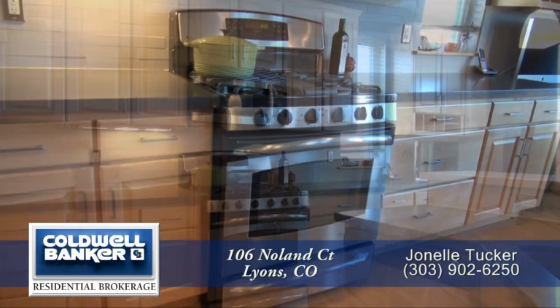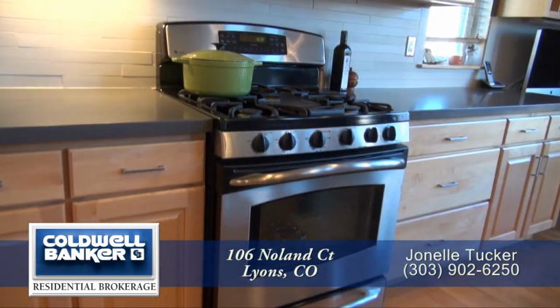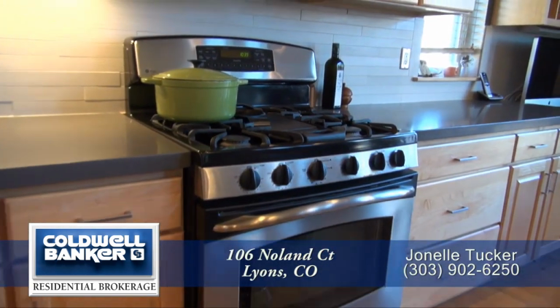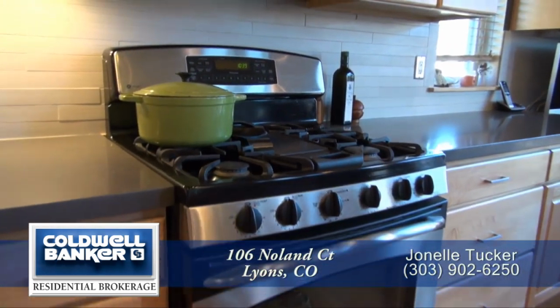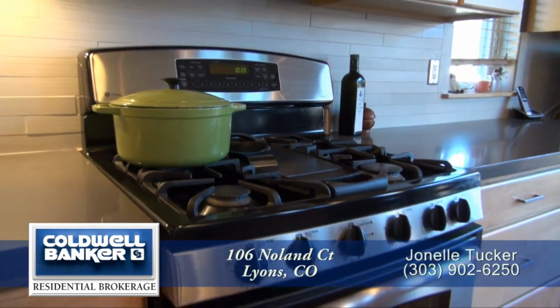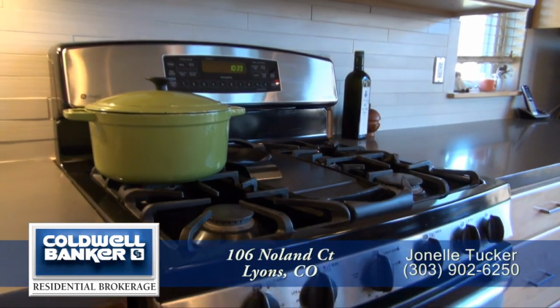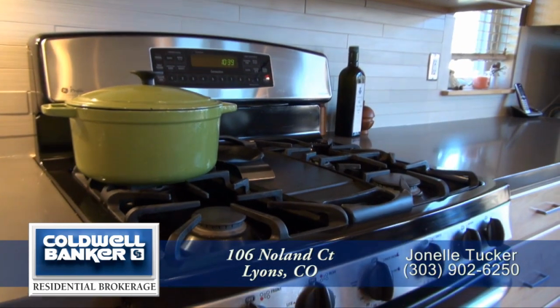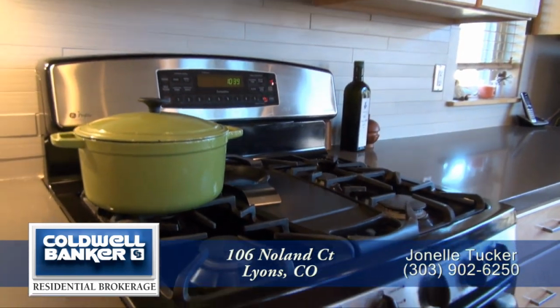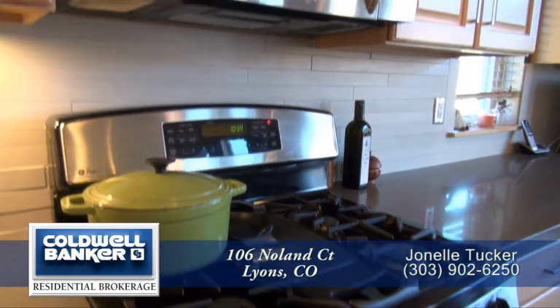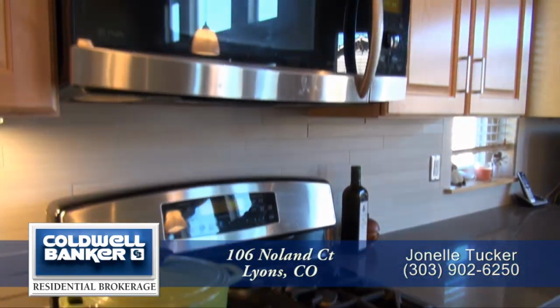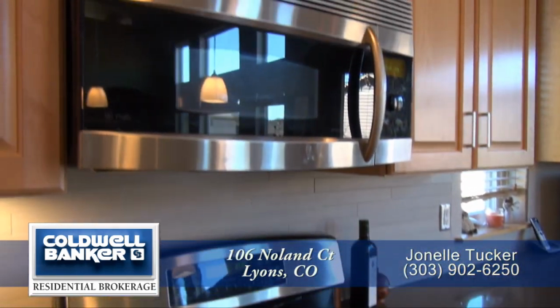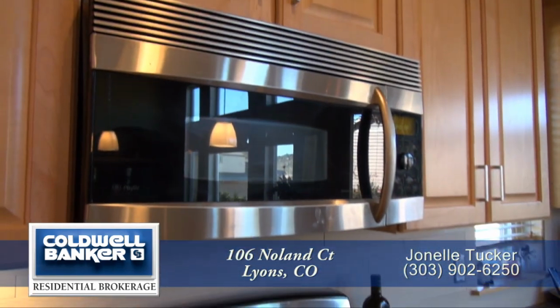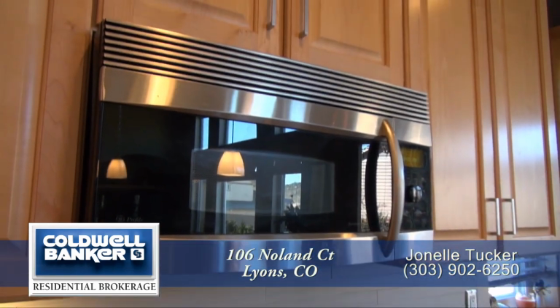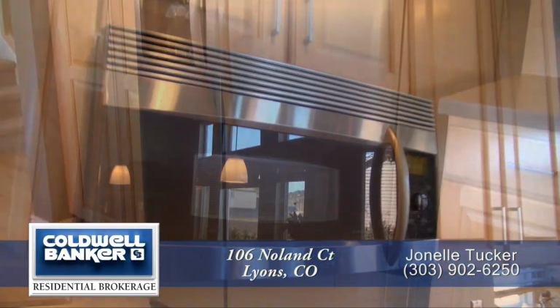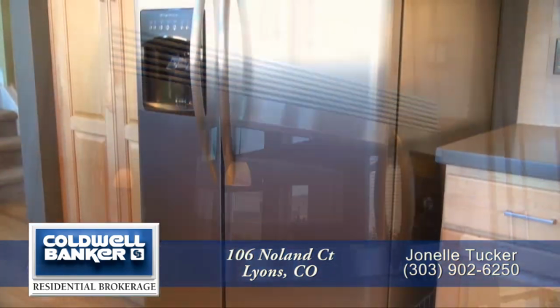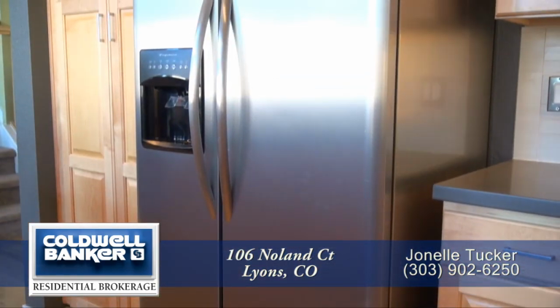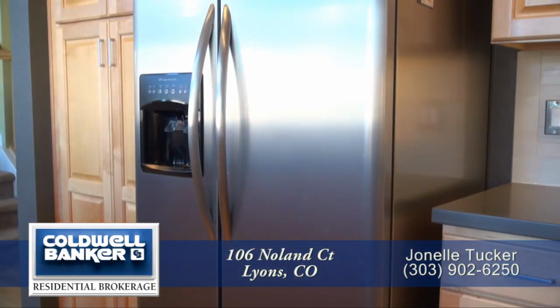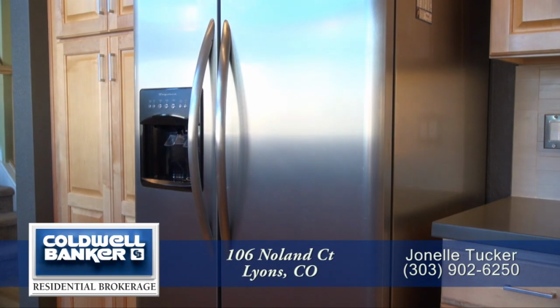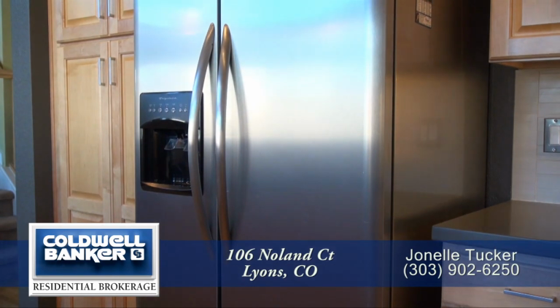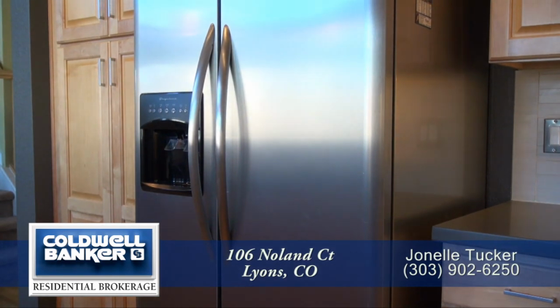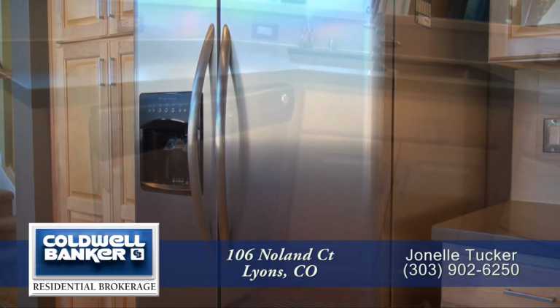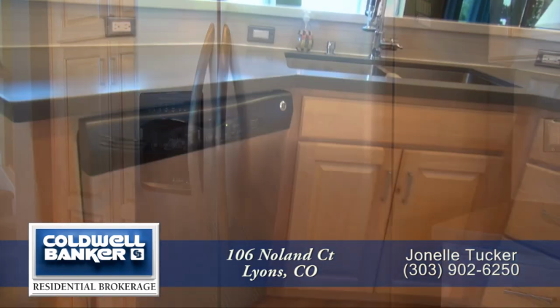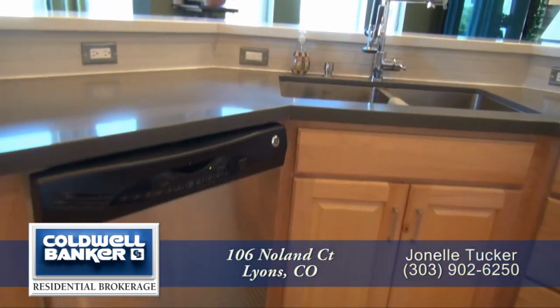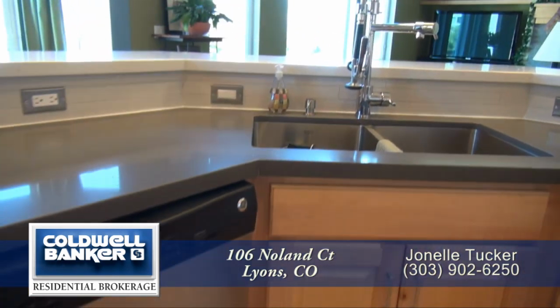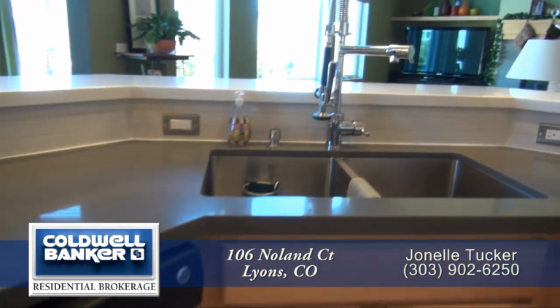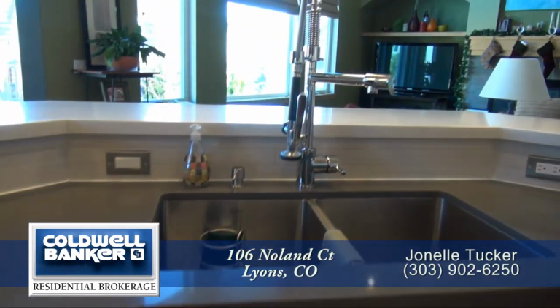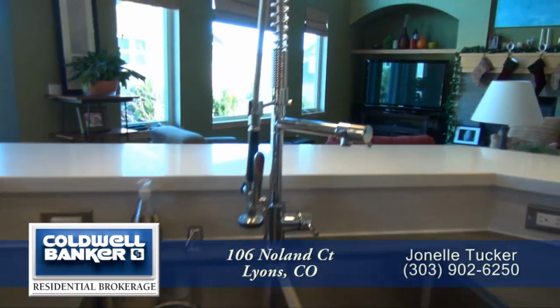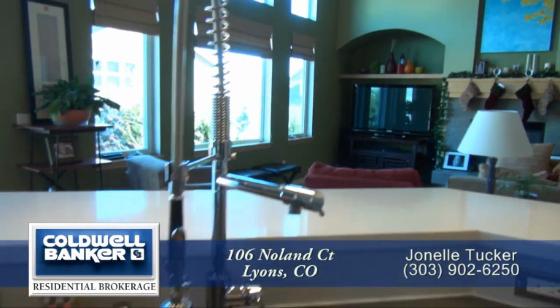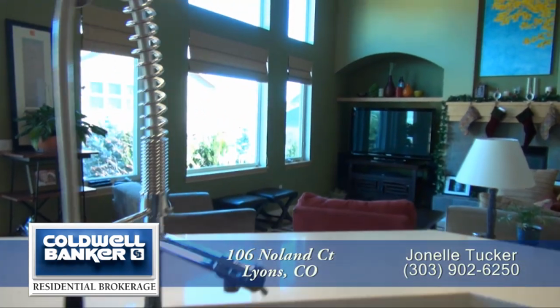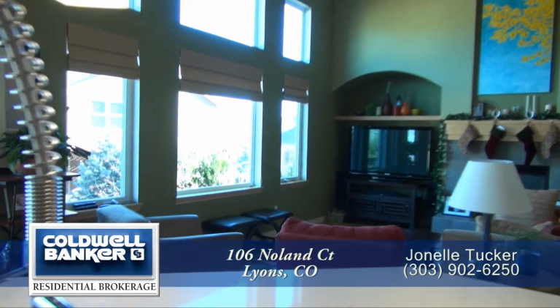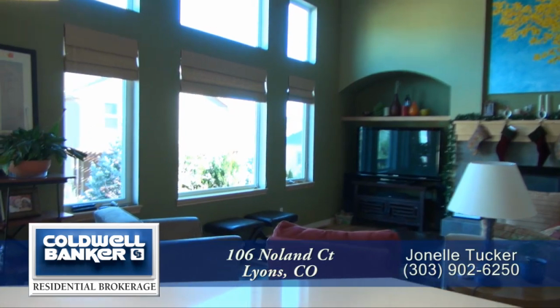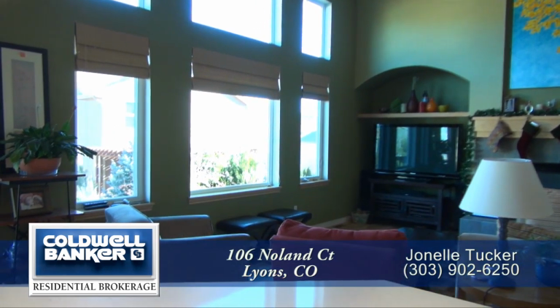This kitchen comes with a stainless steel four-burner gas range, built-in microwave, side-by-side refrigerator with ice maker, and stainless steel dishwasher in the island that looks out onto the great room and backyard.